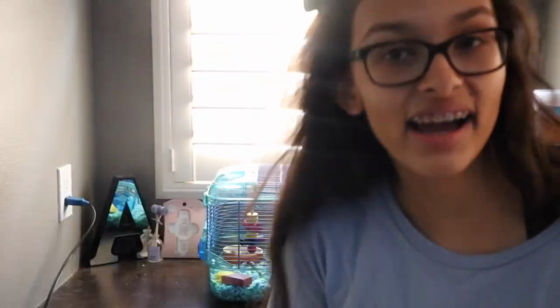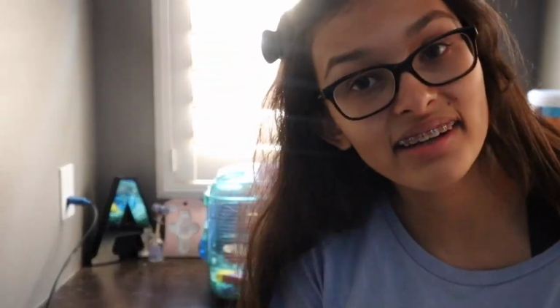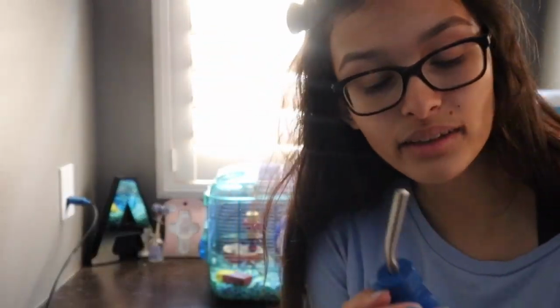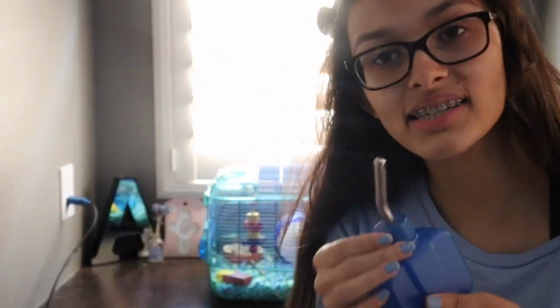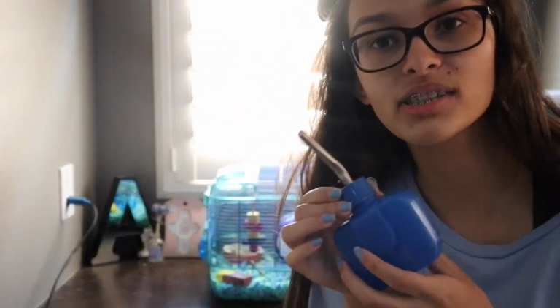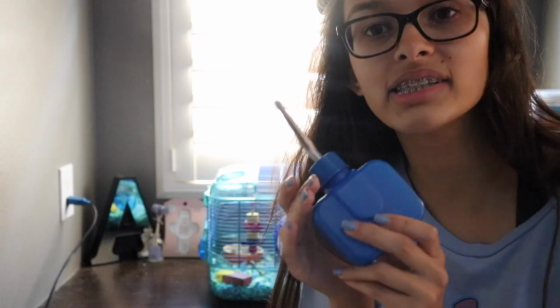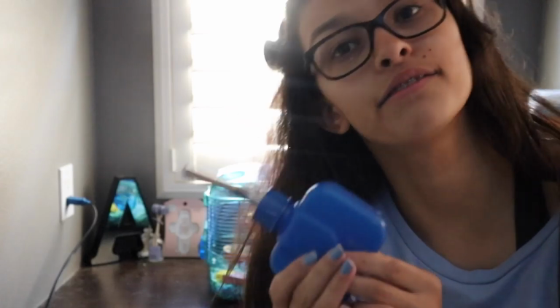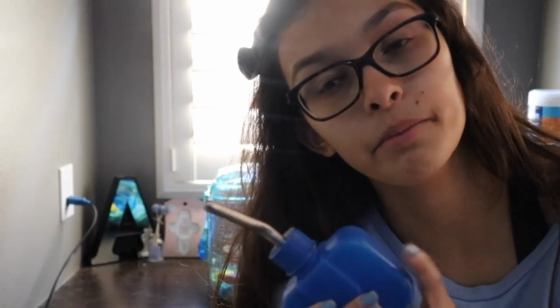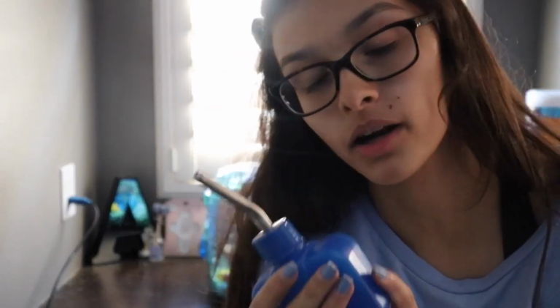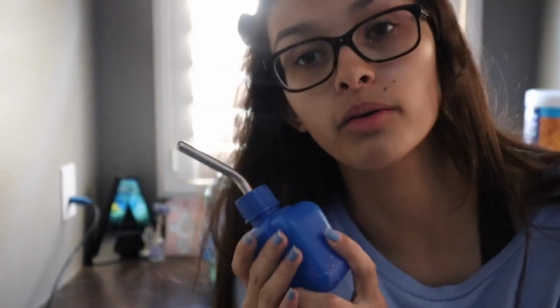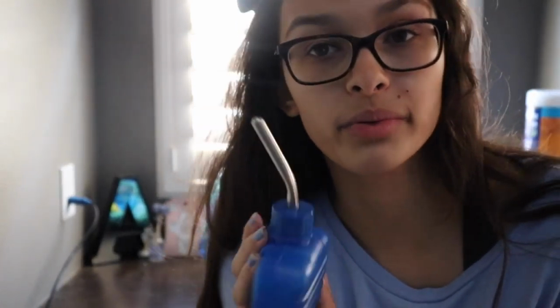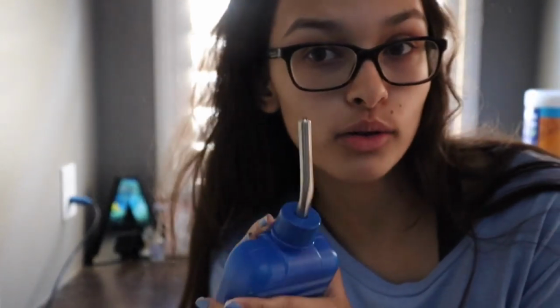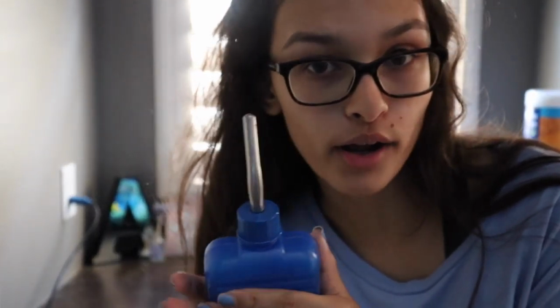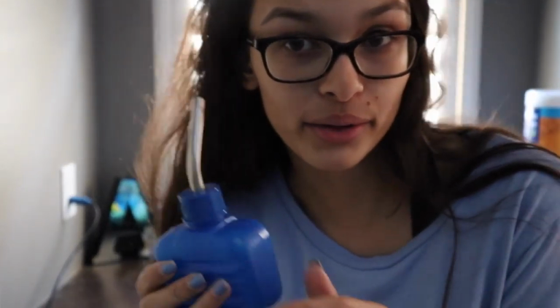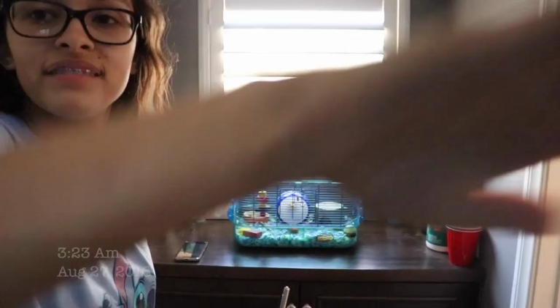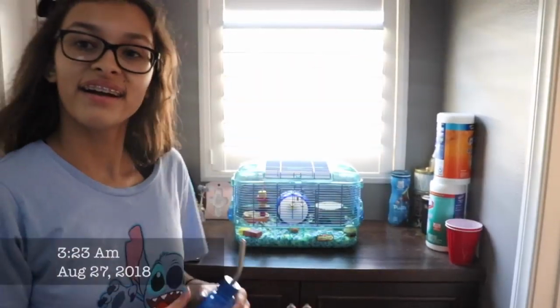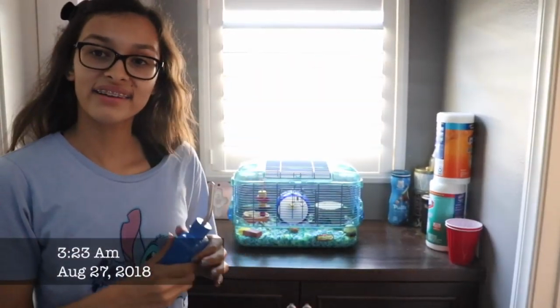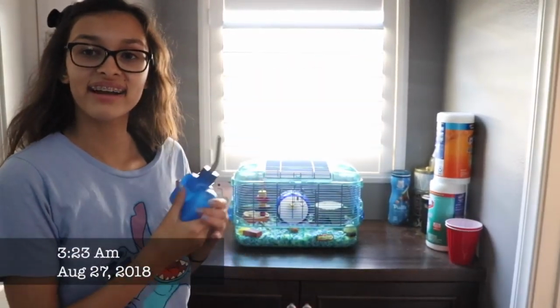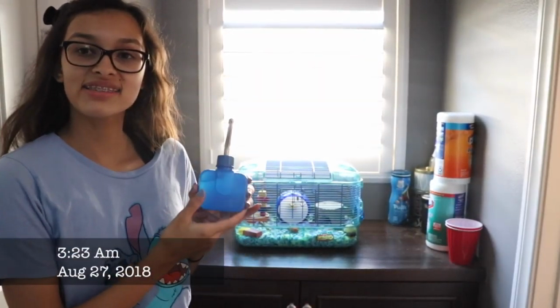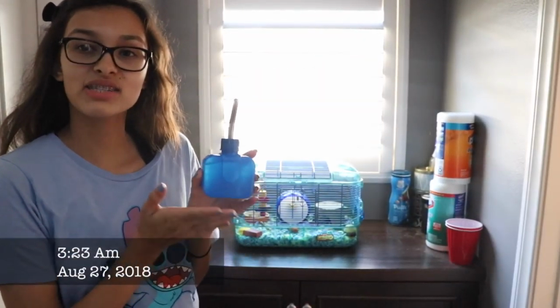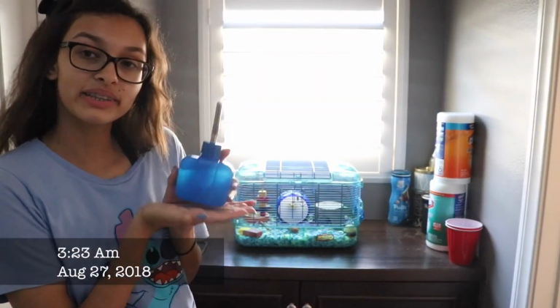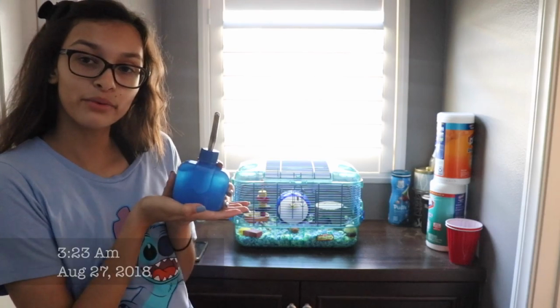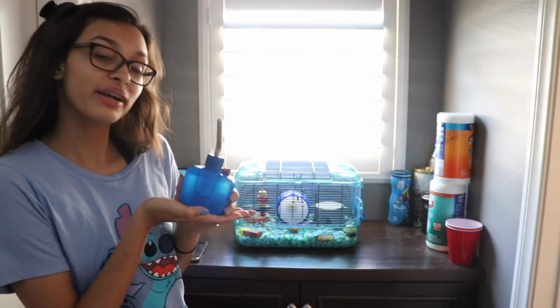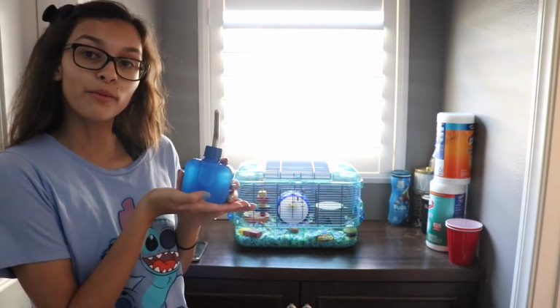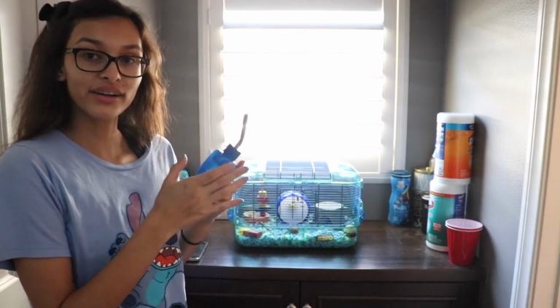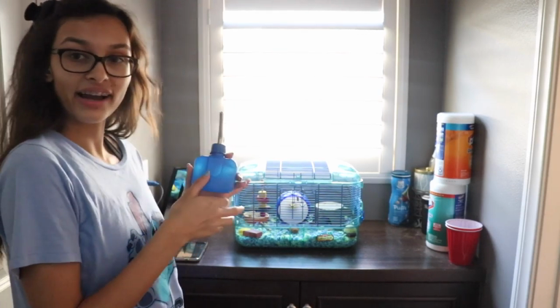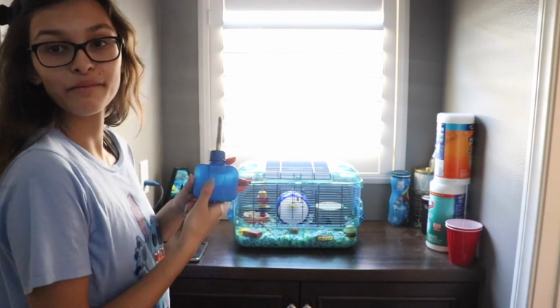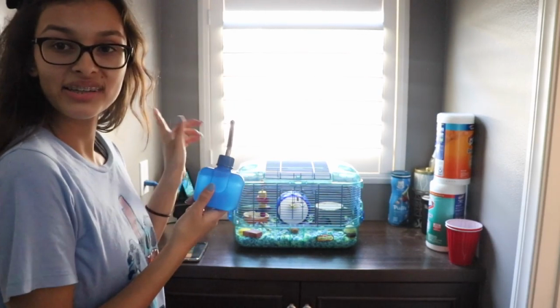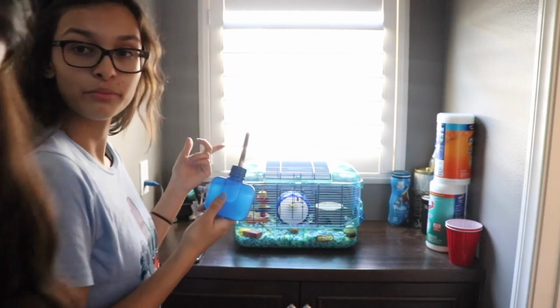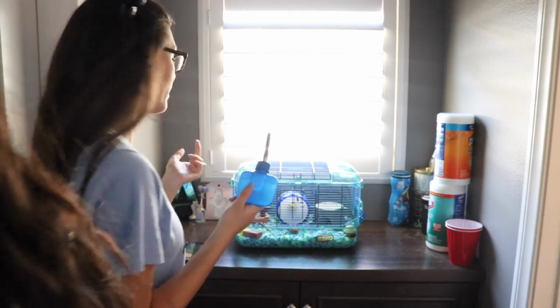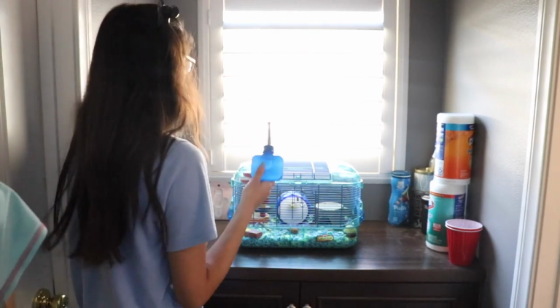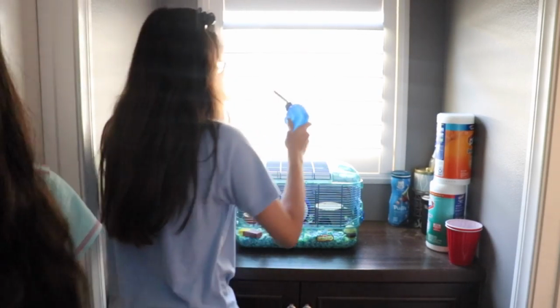The last step is to fill up his water bottle with brand new water. I just filled it up with brand new water, and now I'm going to apply that to the cage.